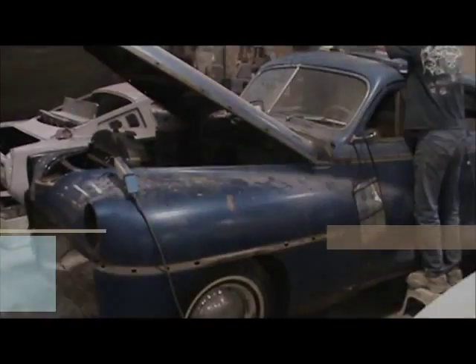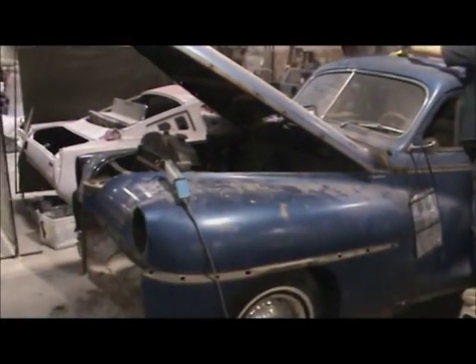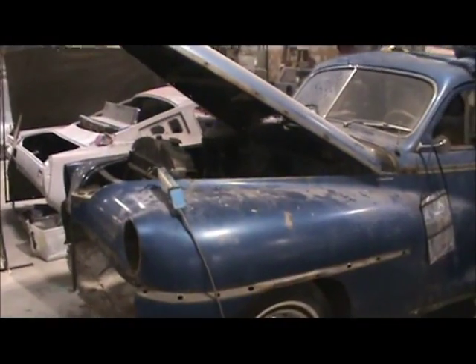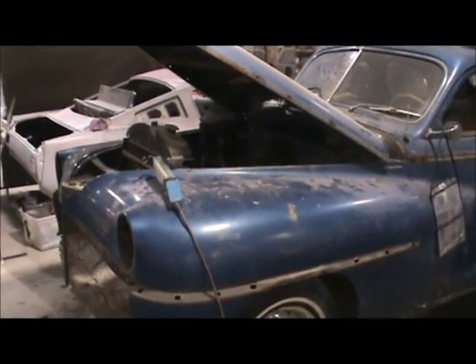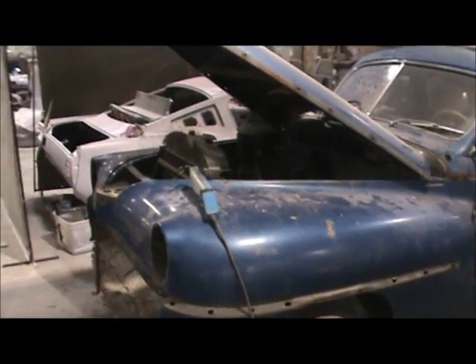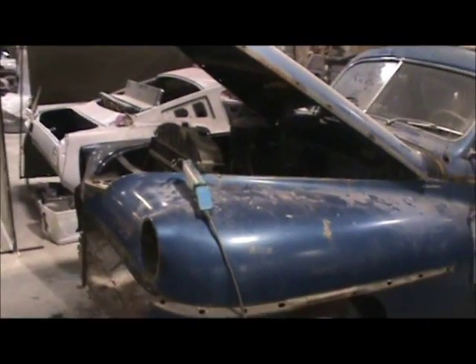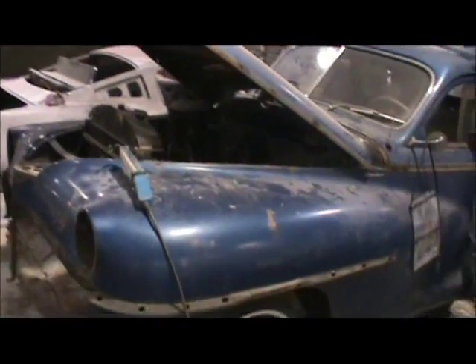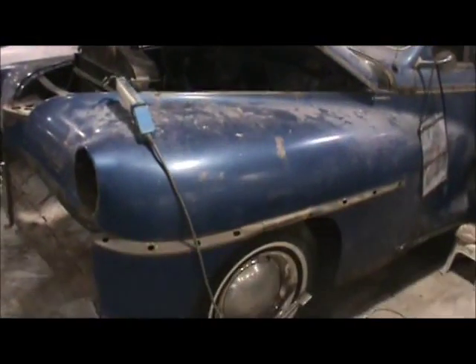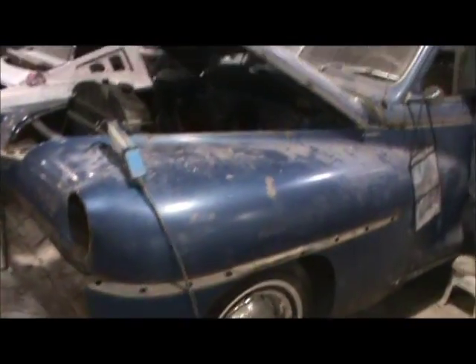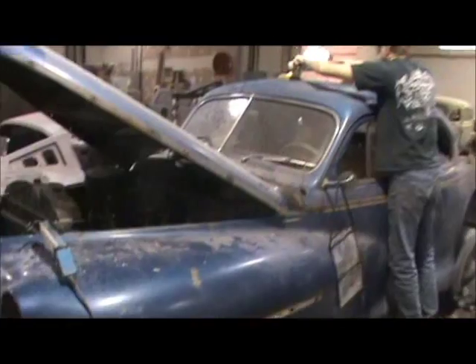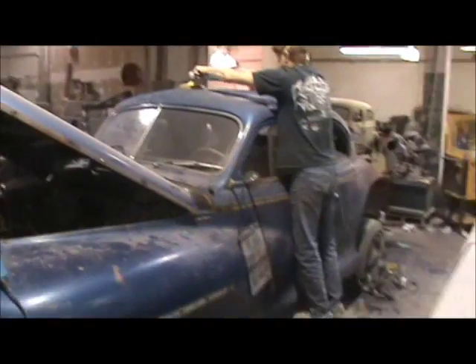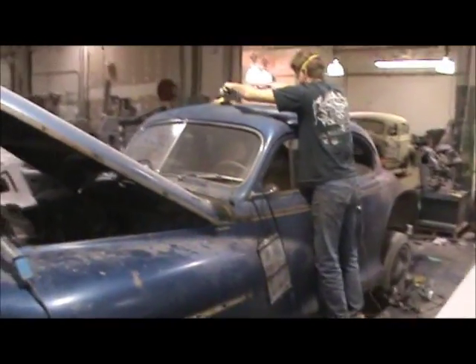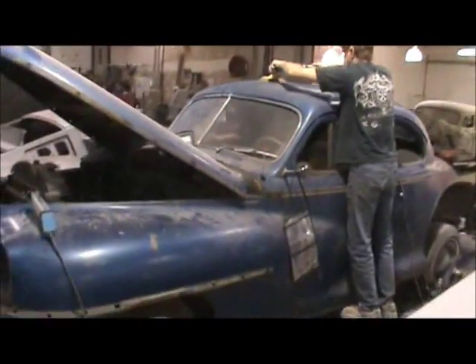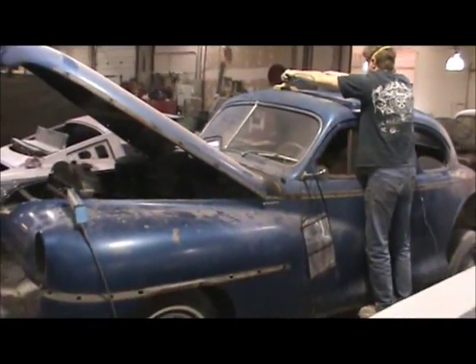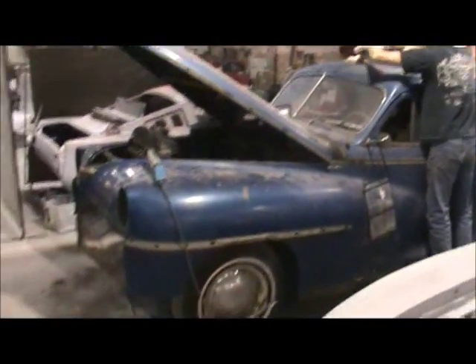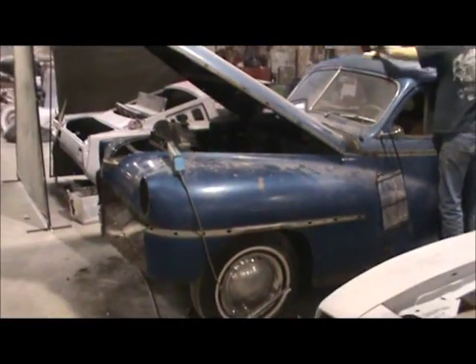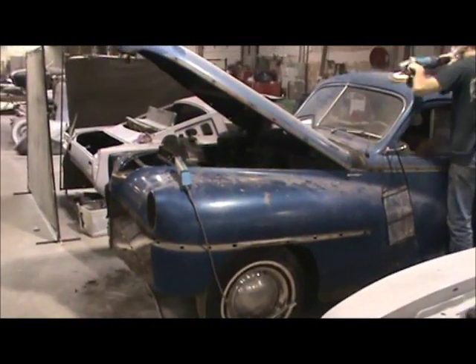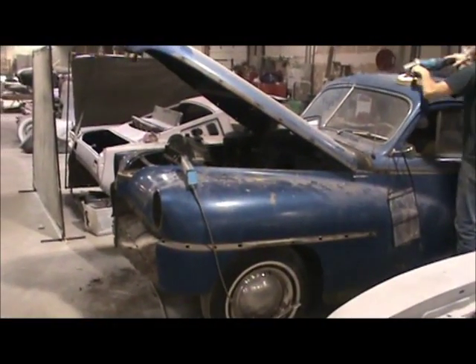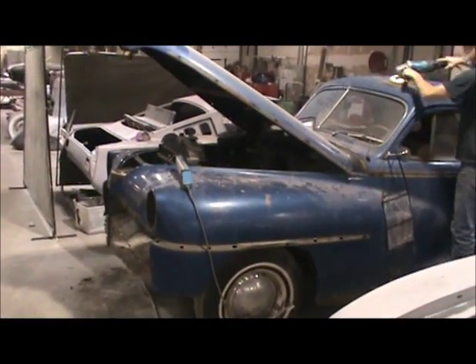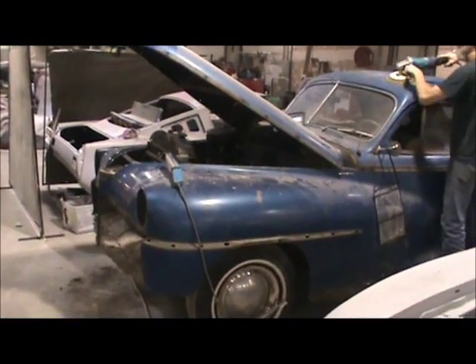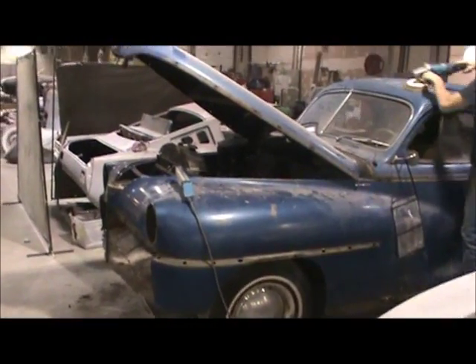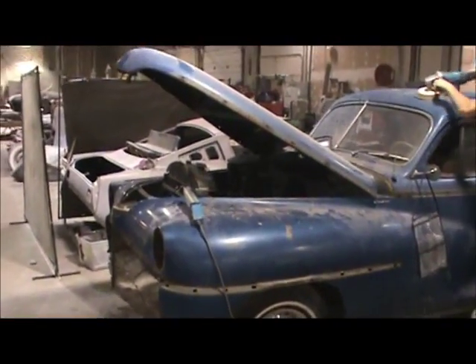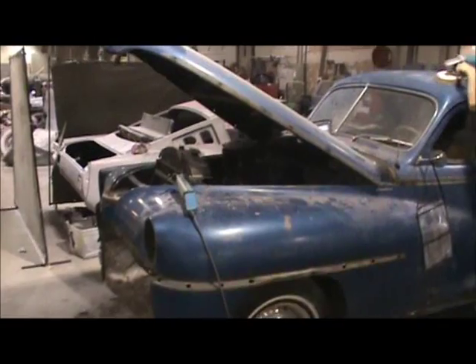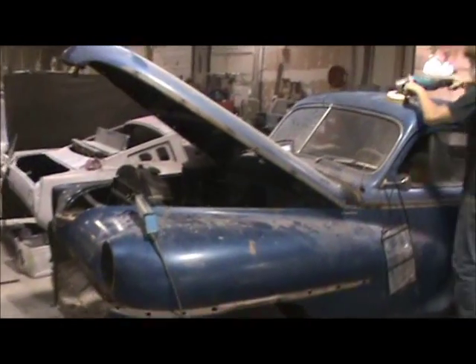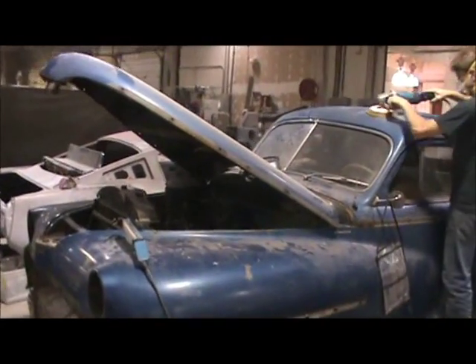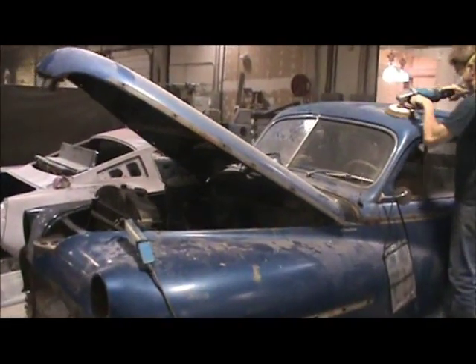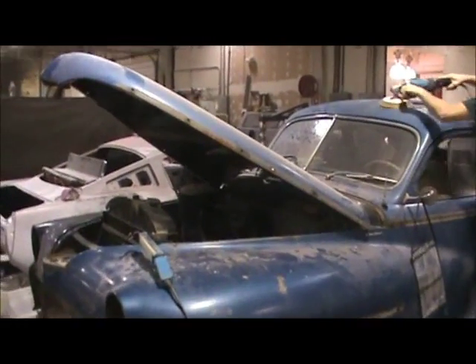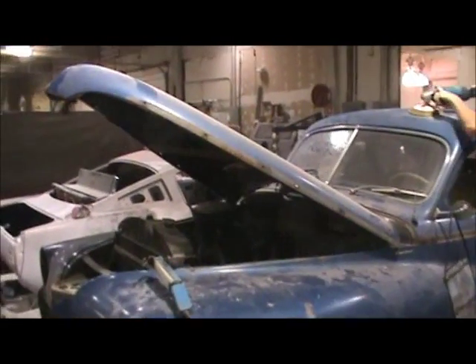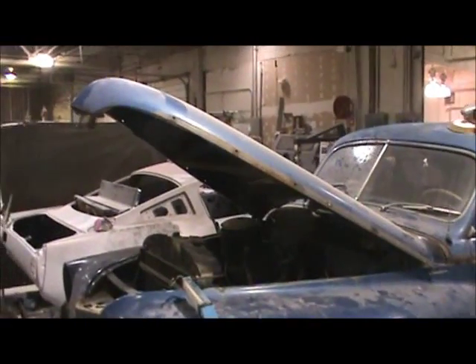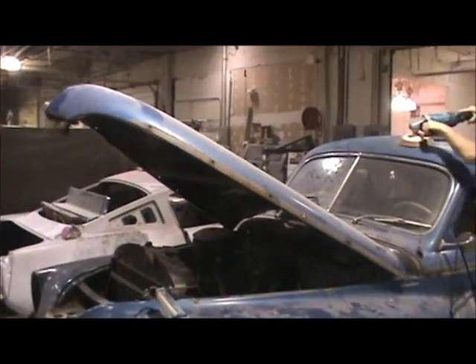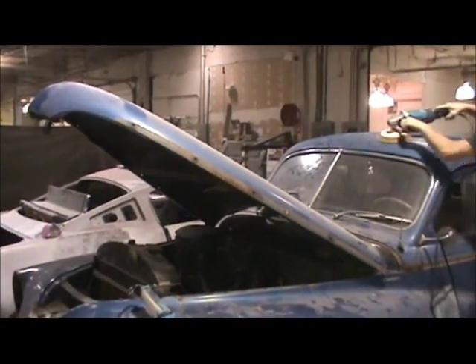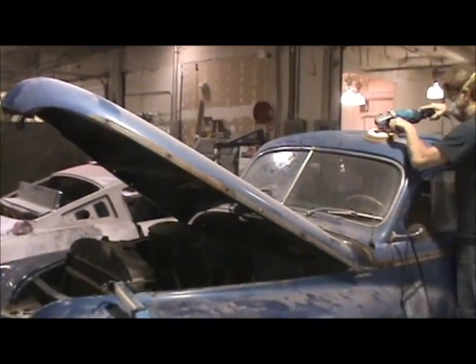This is John with Precision Restorations out of St. Louis. Right here, this is our 1949 DeSoto Club Coupe. We're doing this restoration for a gentleman out of Issa, New York.